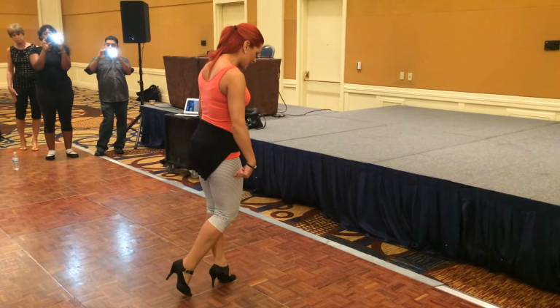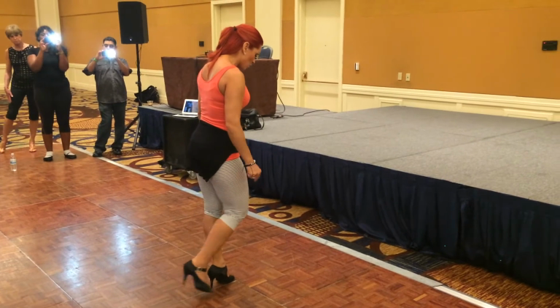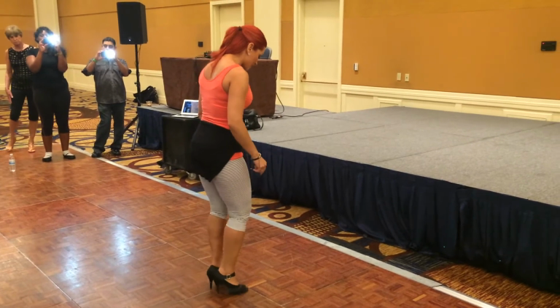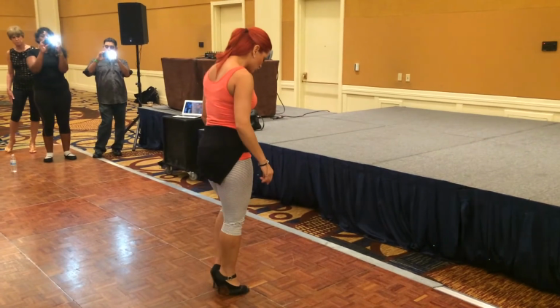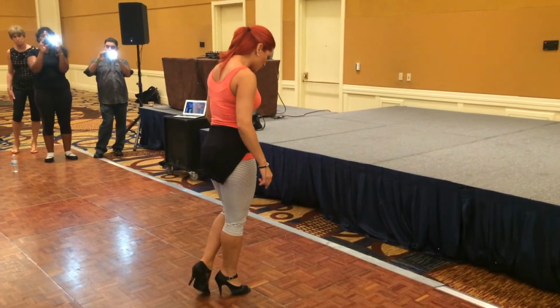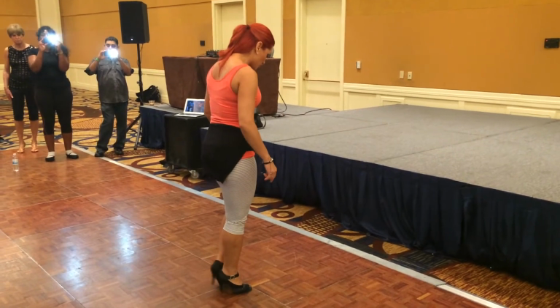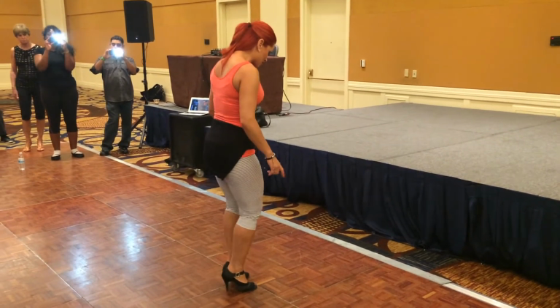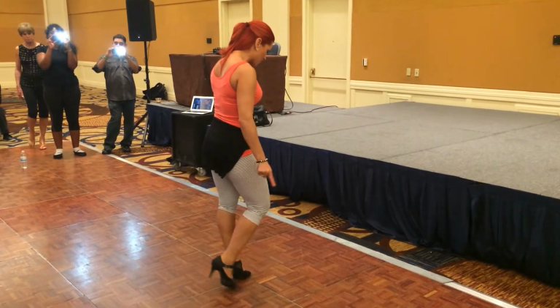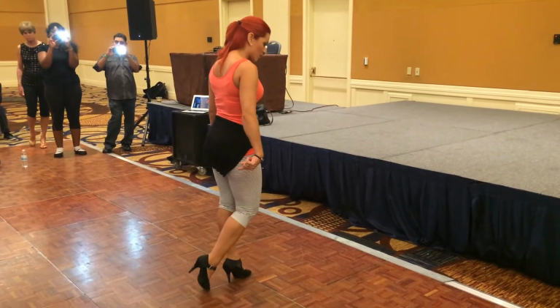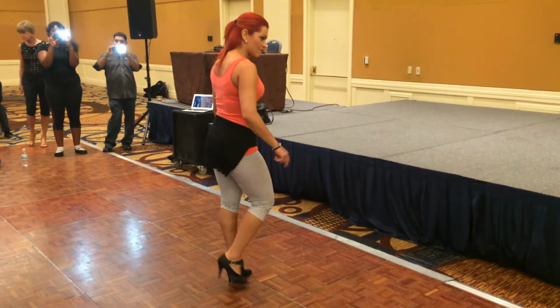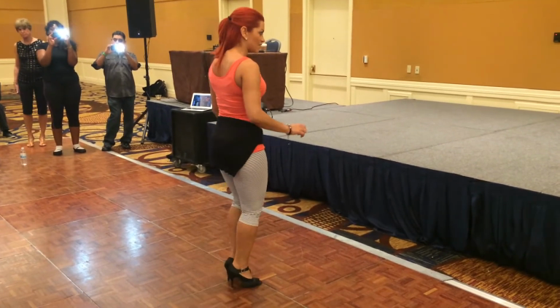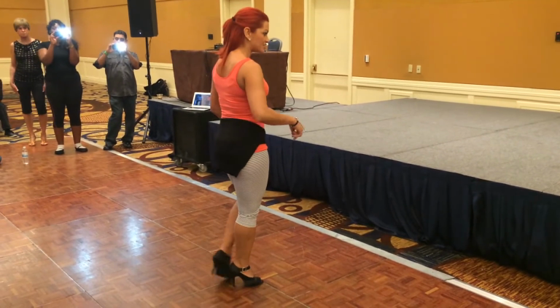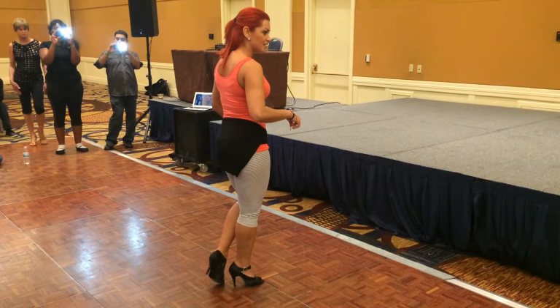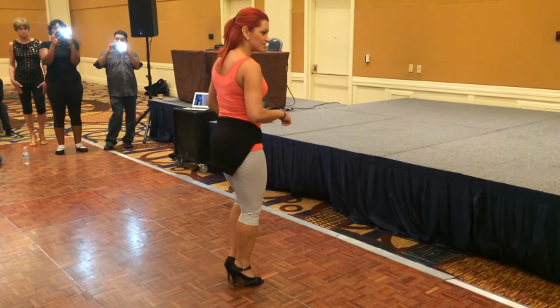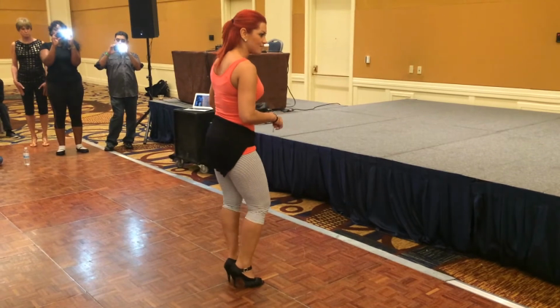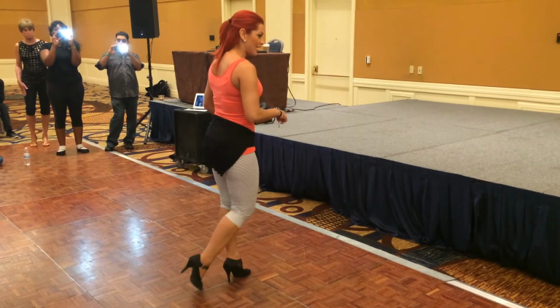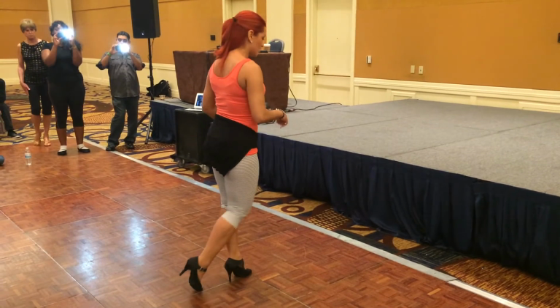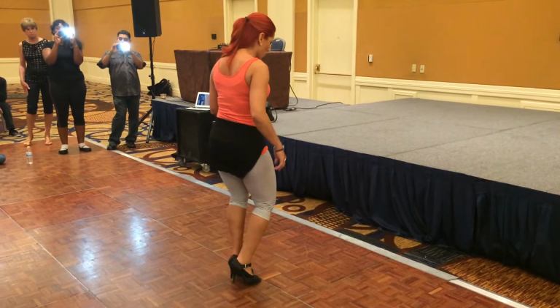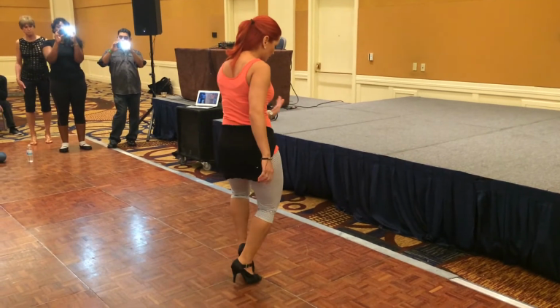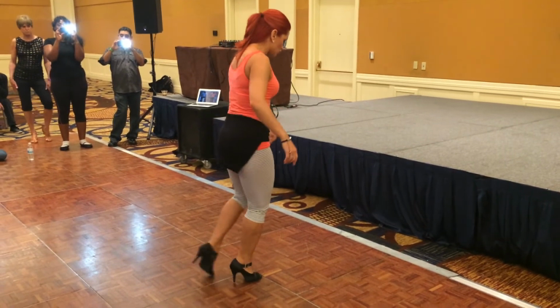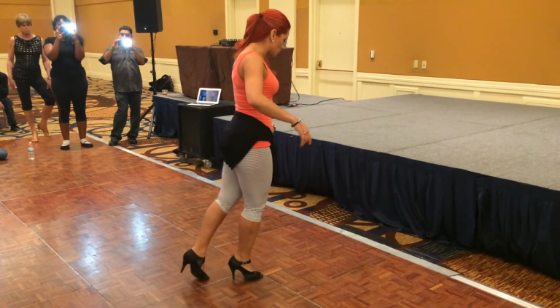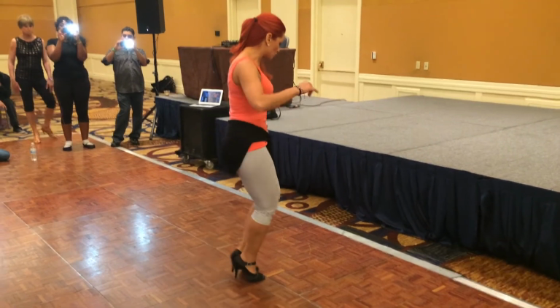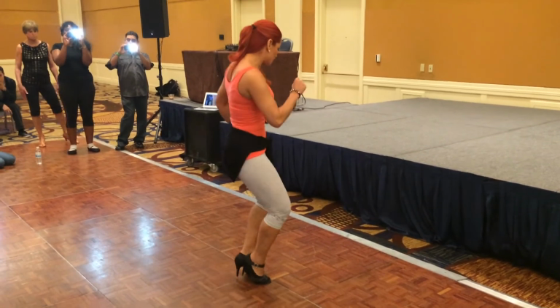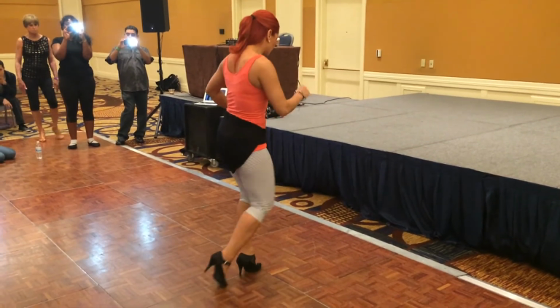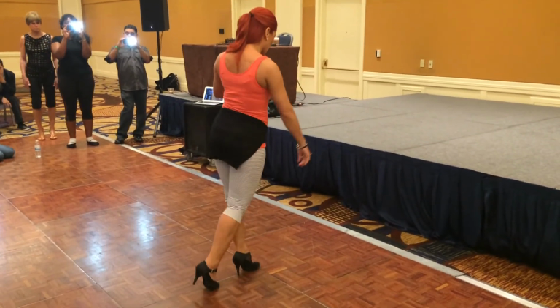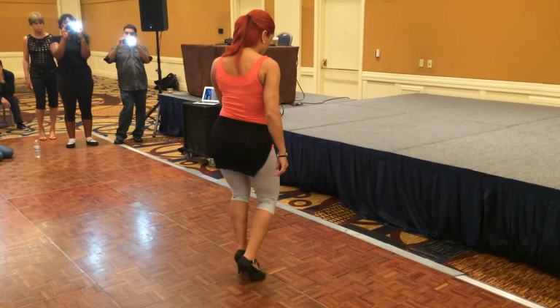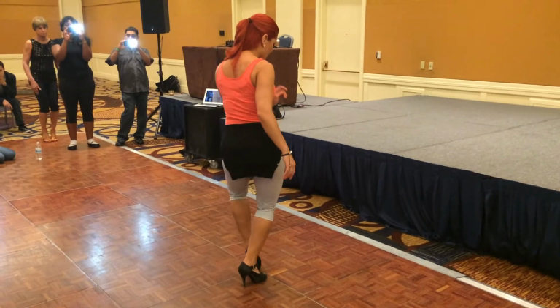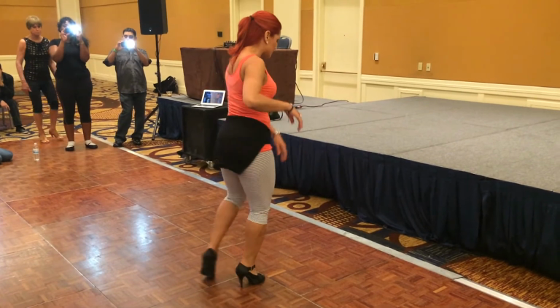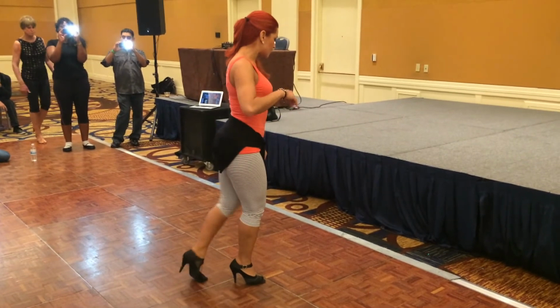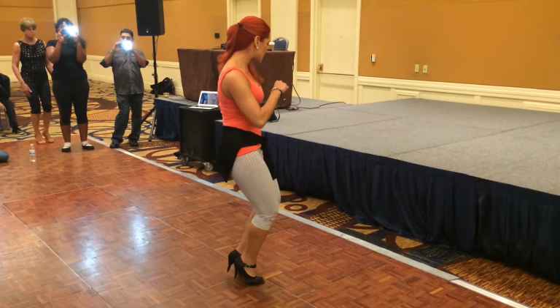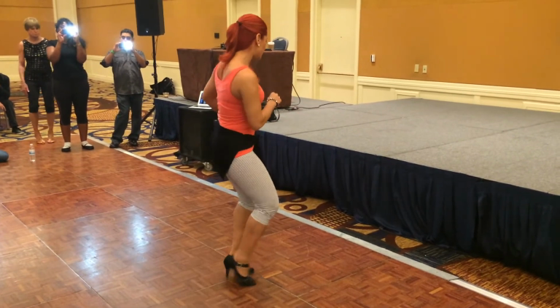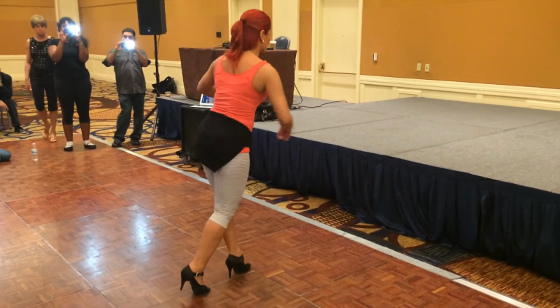1, 2, 3, 4, 5, 6, 7, 8. 1, 2, 3, 4, 5, 6, 7, 8.